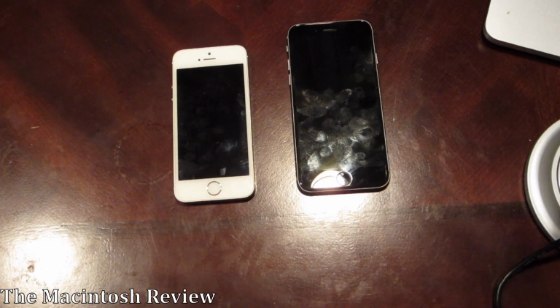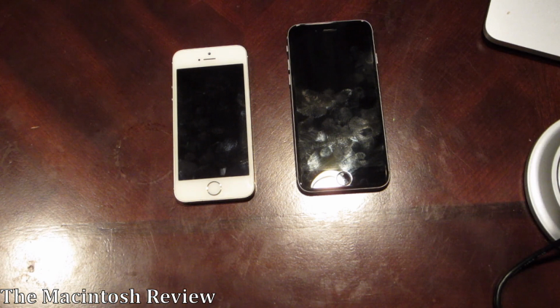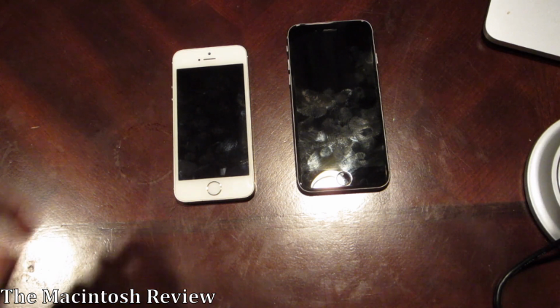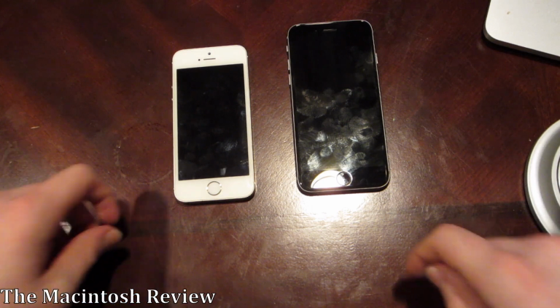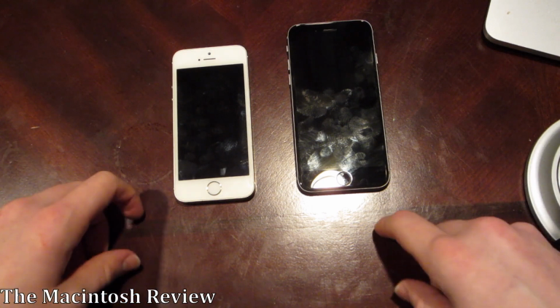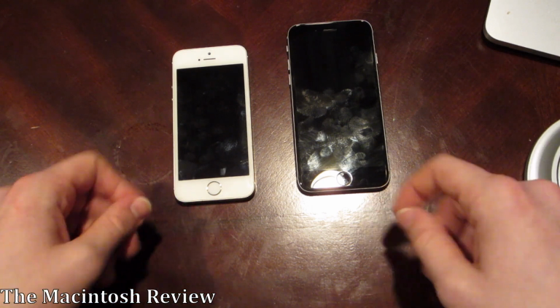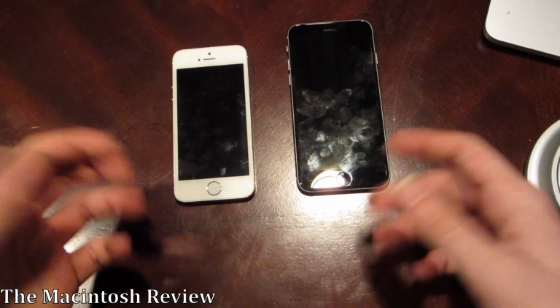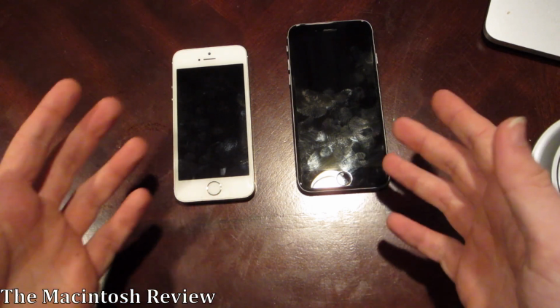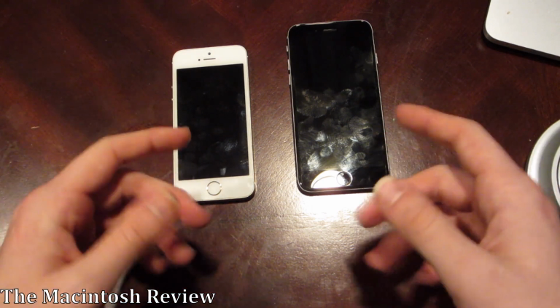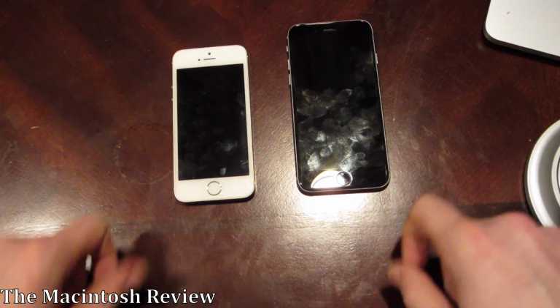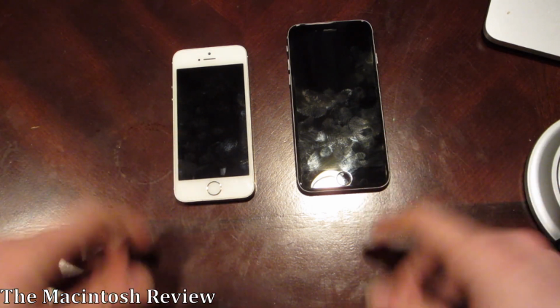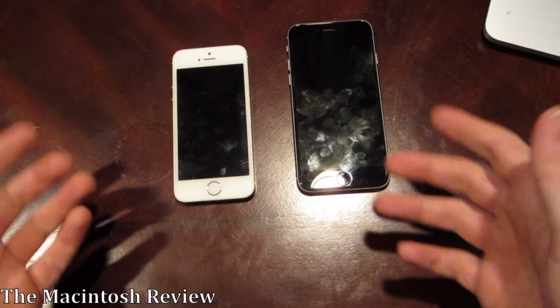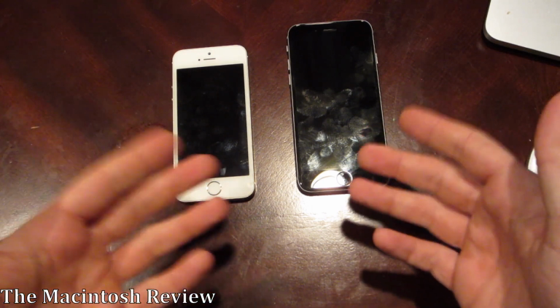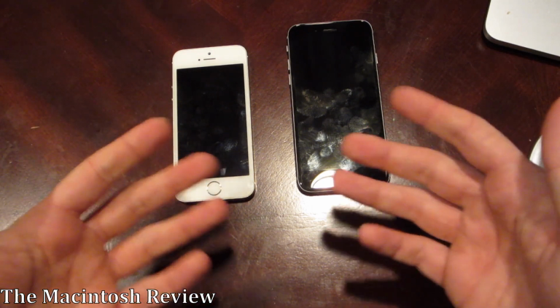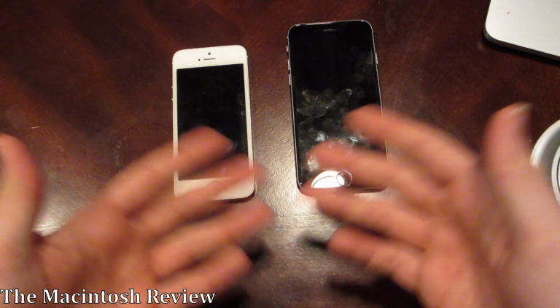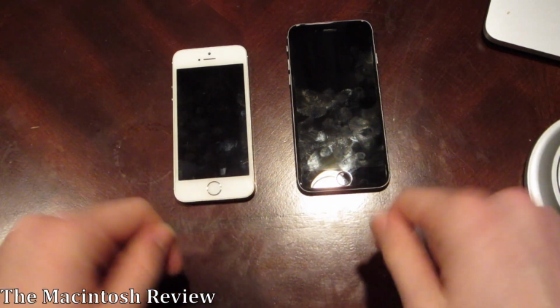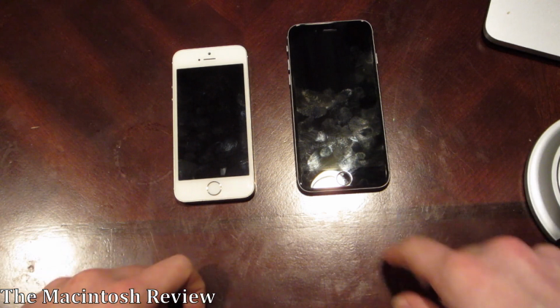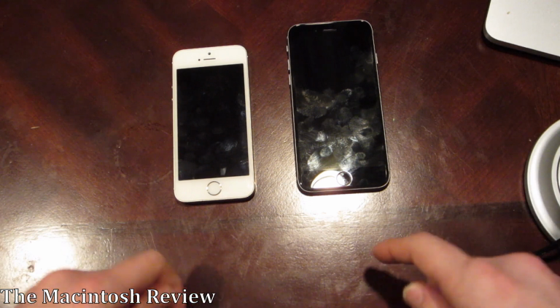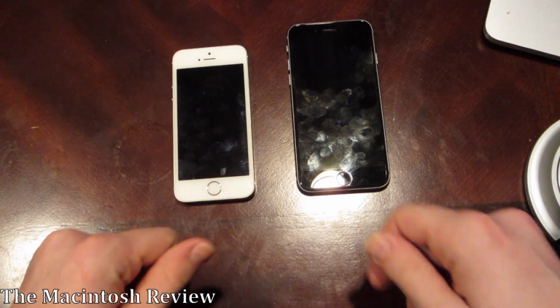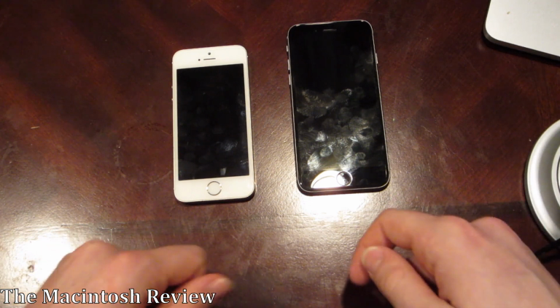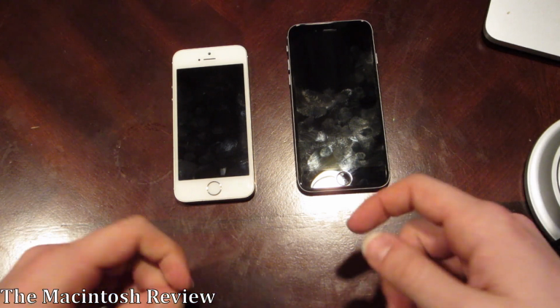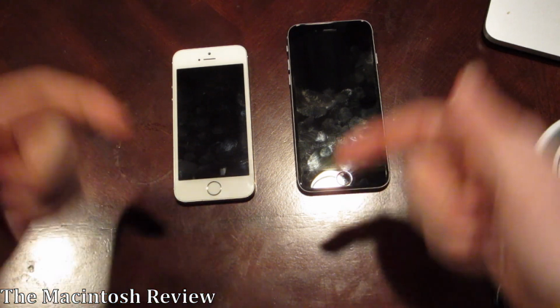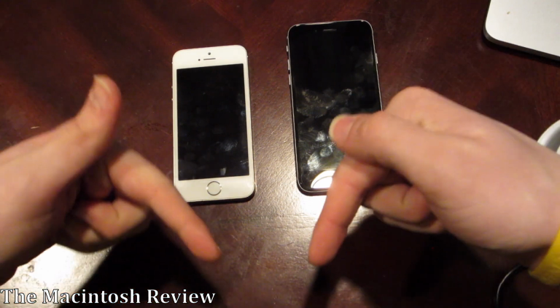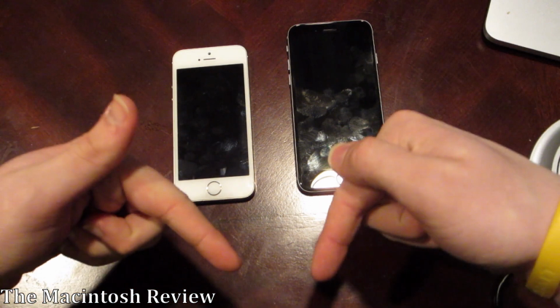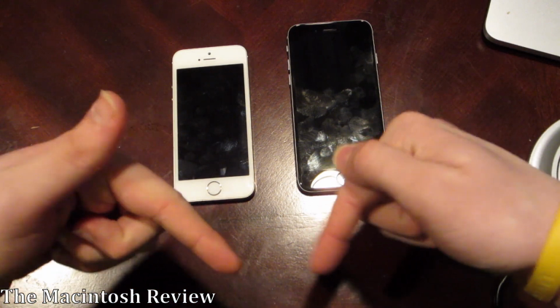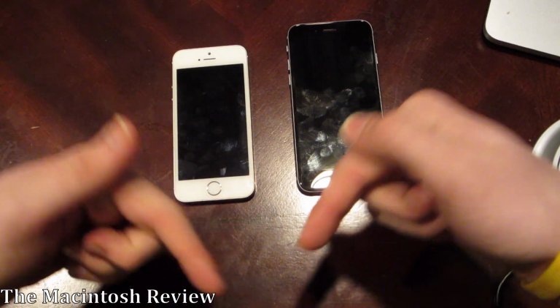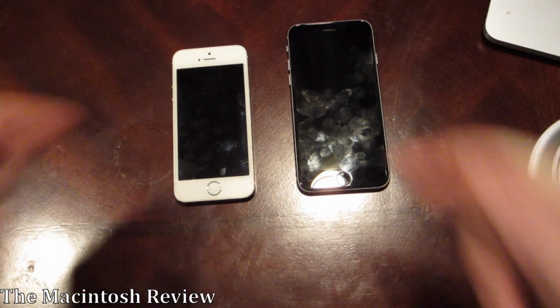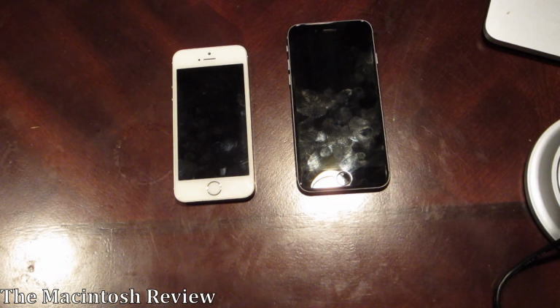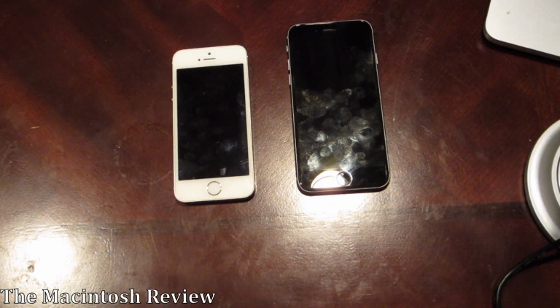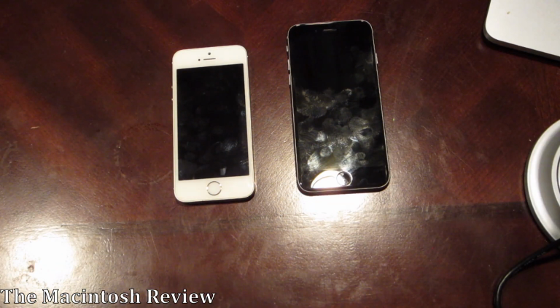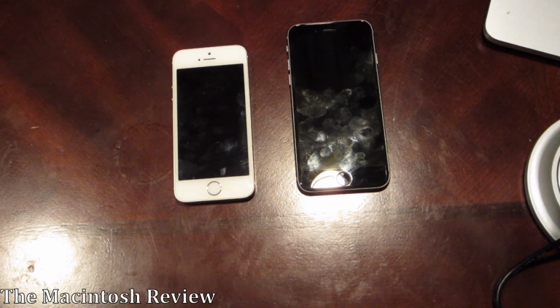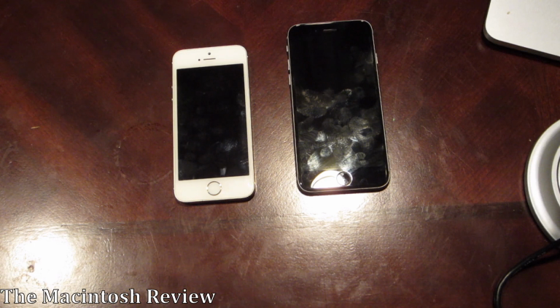Anyways, what do you guys think about the new iPhone SE? Is there anything you like, anything you dislike? I am relatively unimpressed with it, as you guys can tell. Go ahead and leave your comments down there in the description — I would love to hear what you guys think.